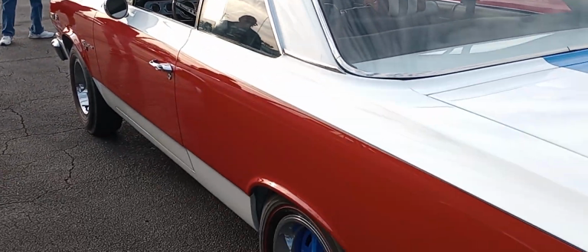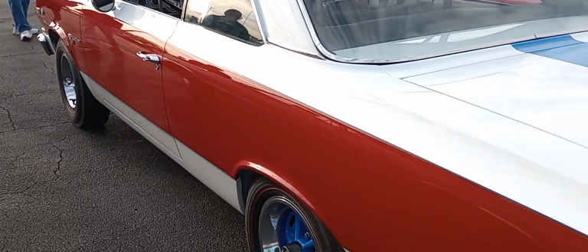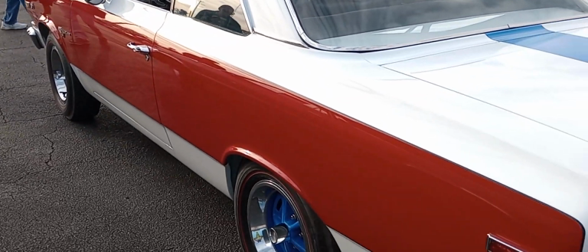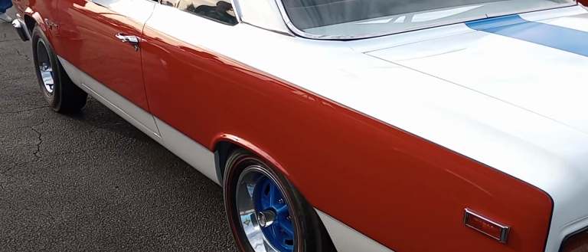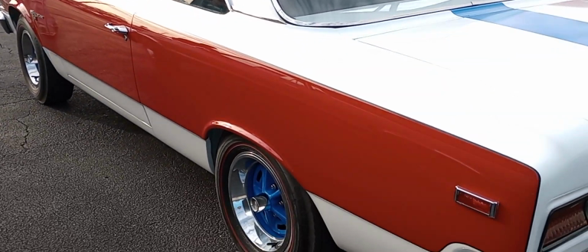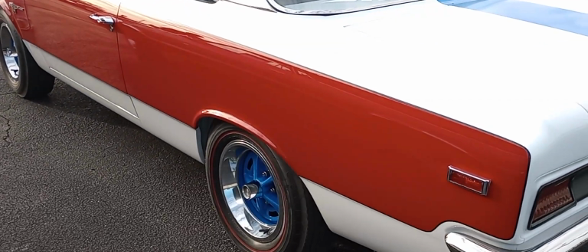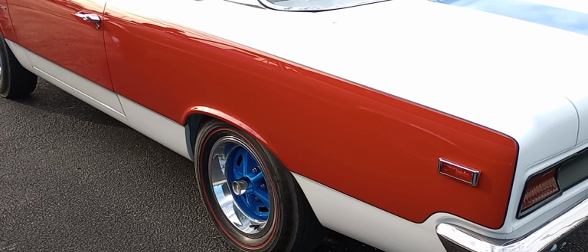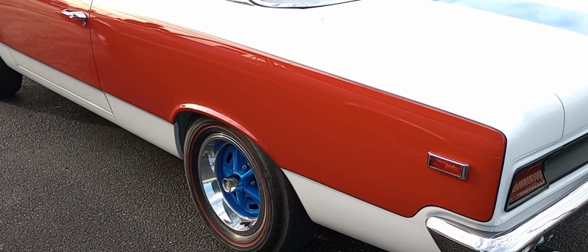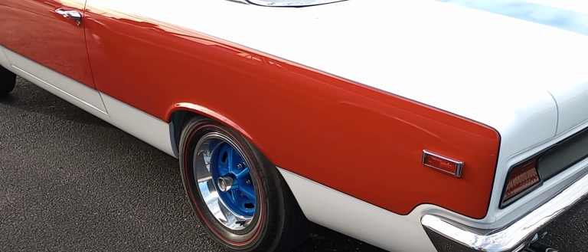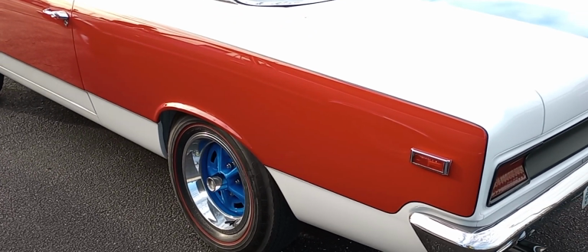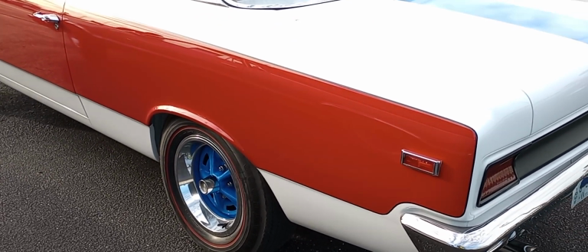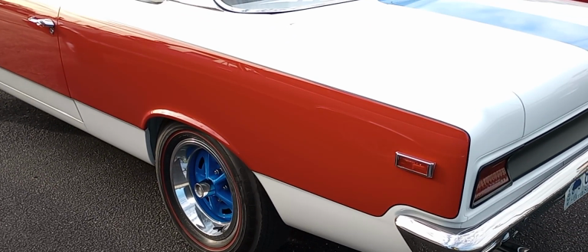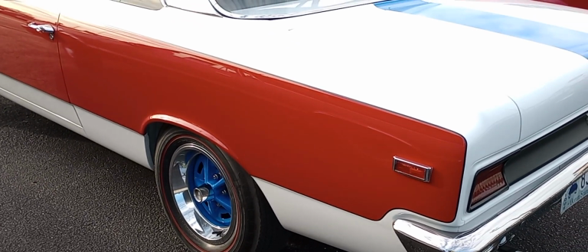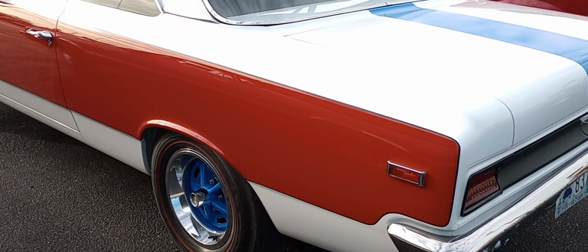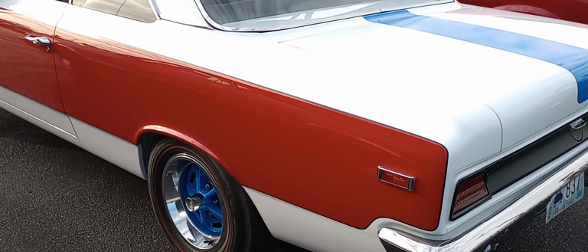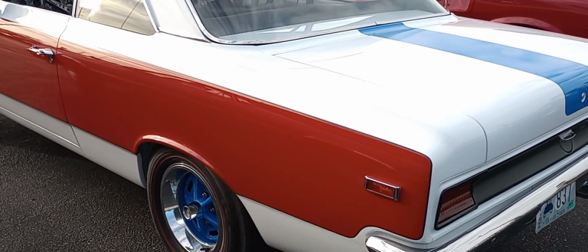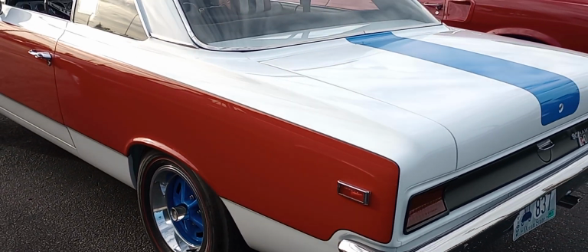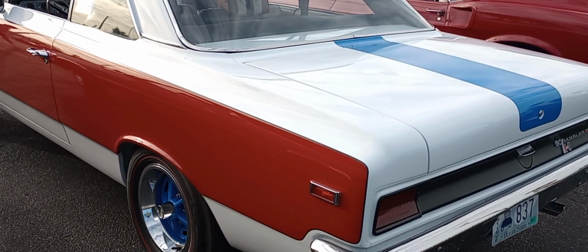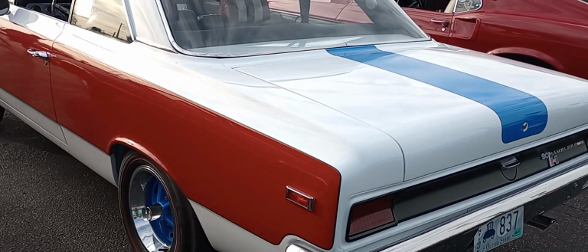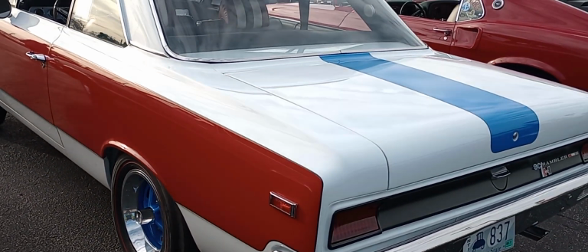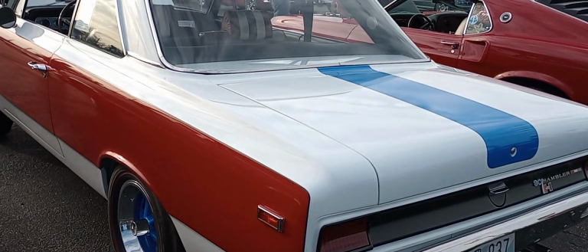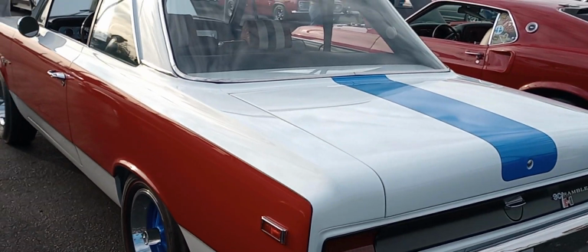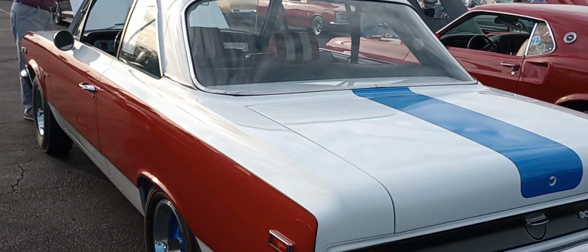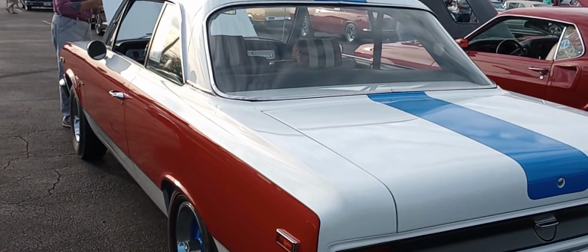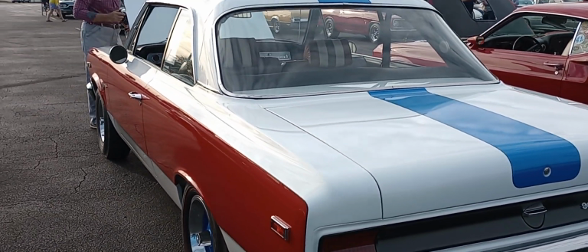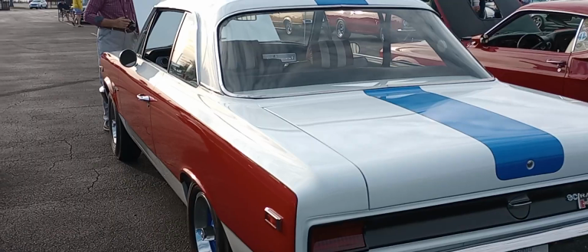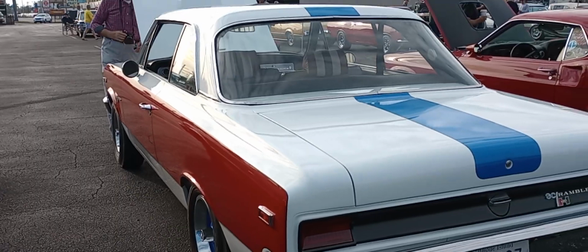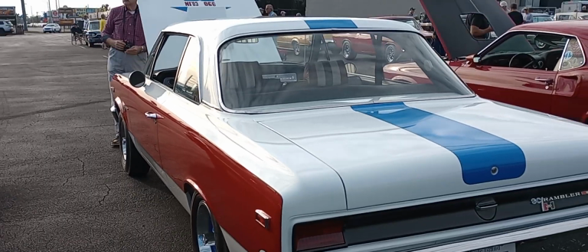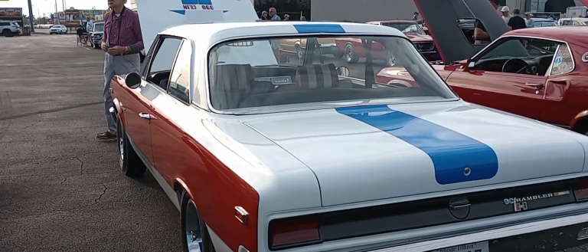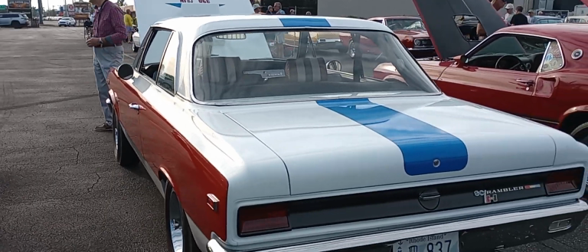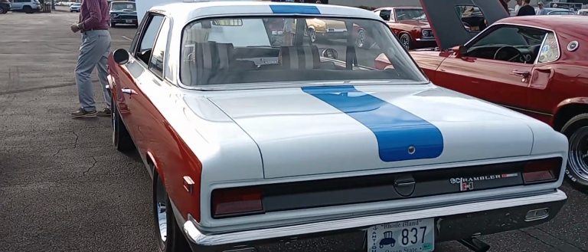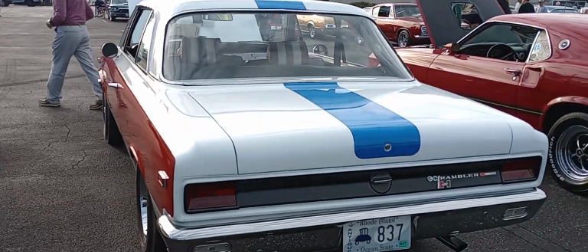Look at those blue wheels, trim rings with the red lines. That is classic, man. Classic AMC performance.